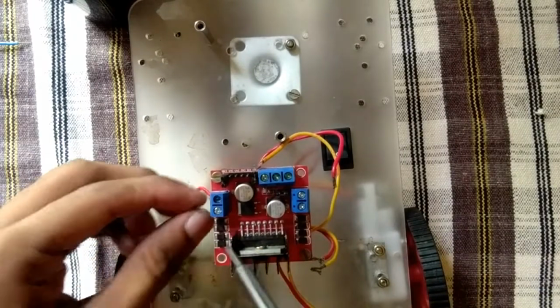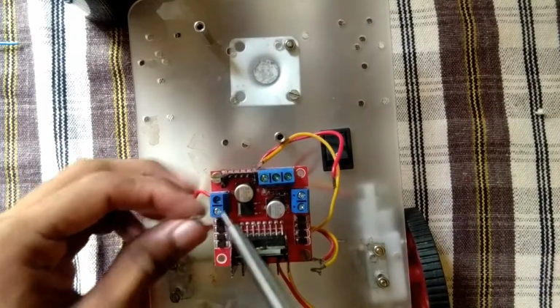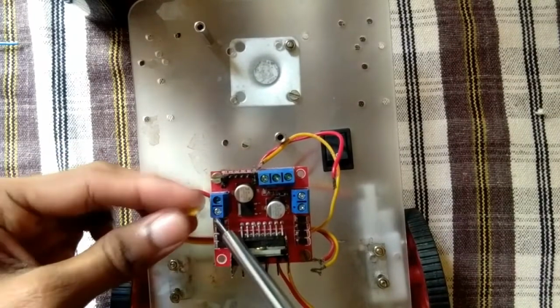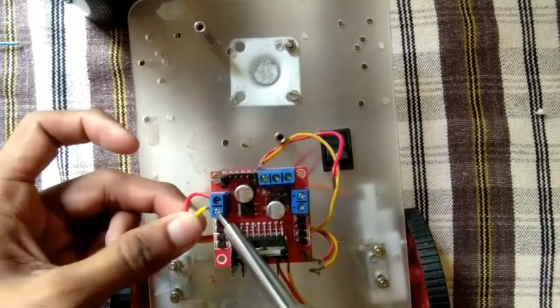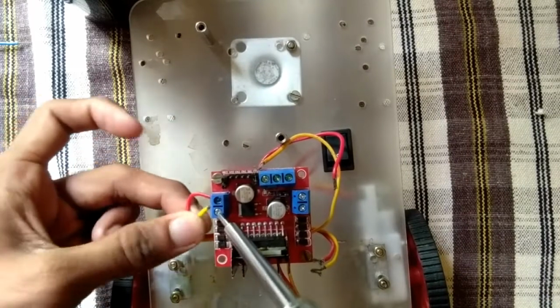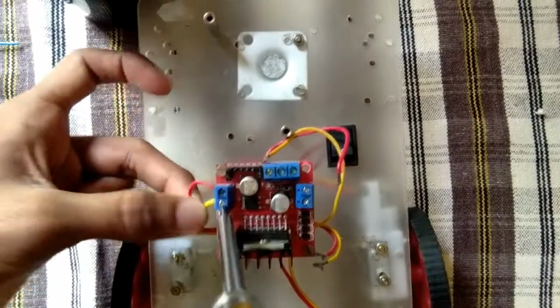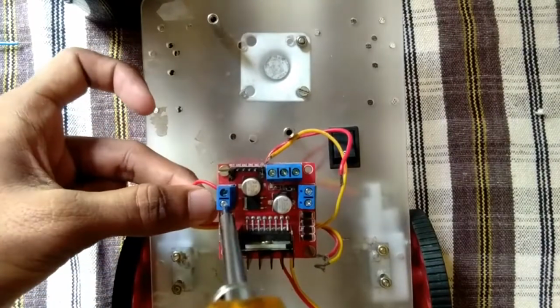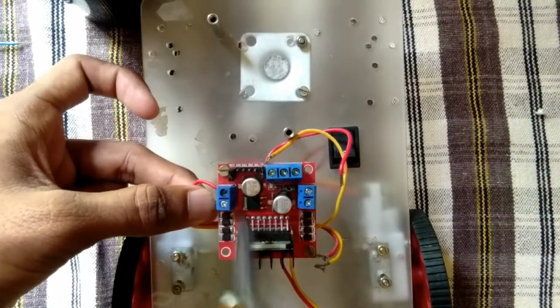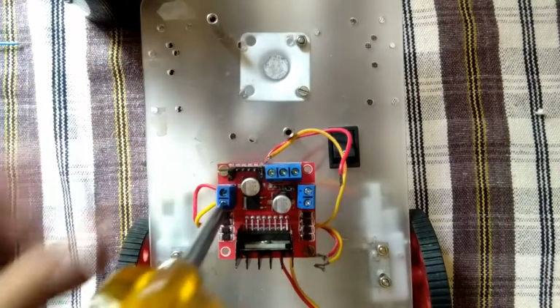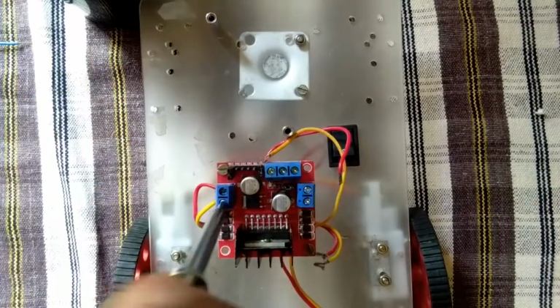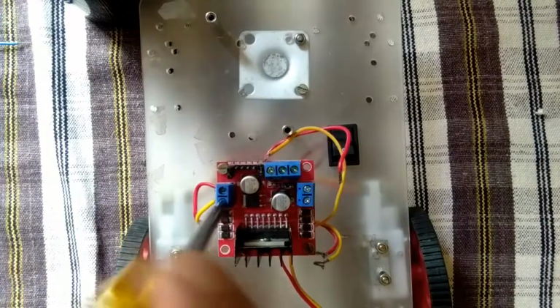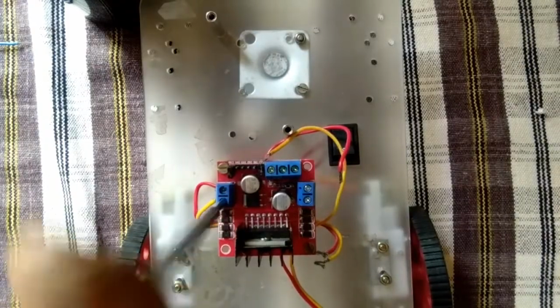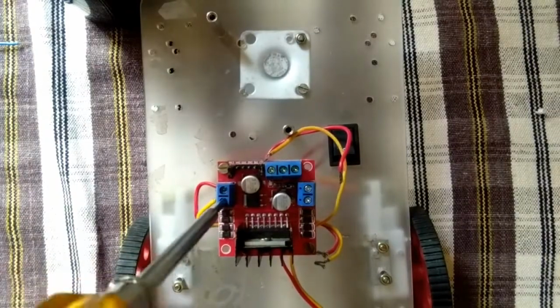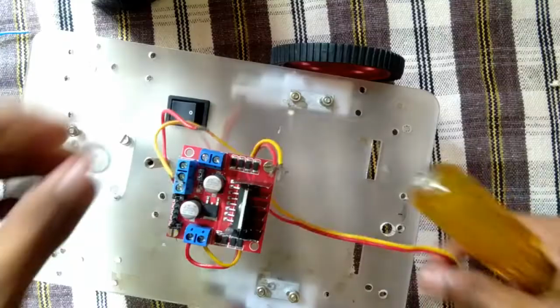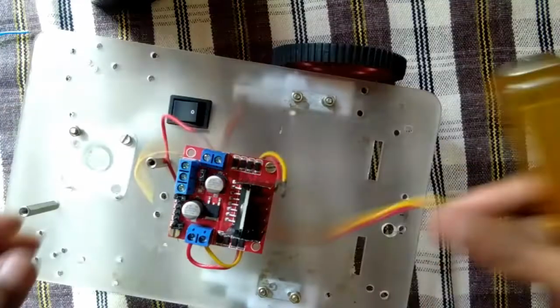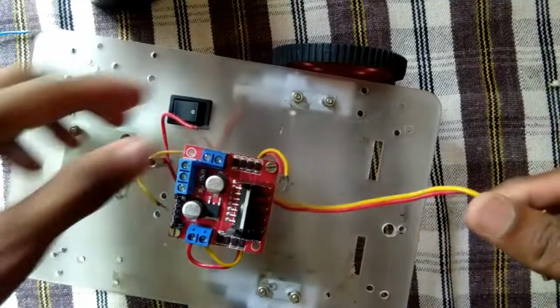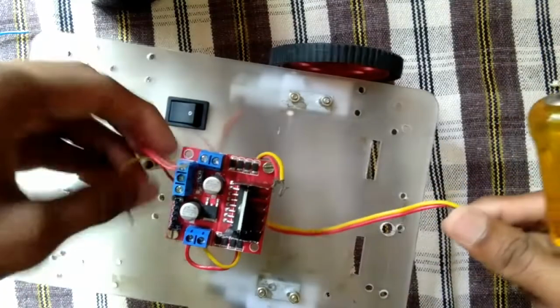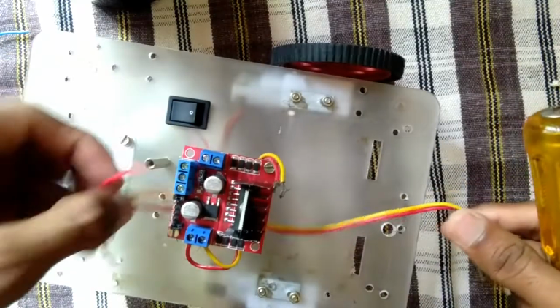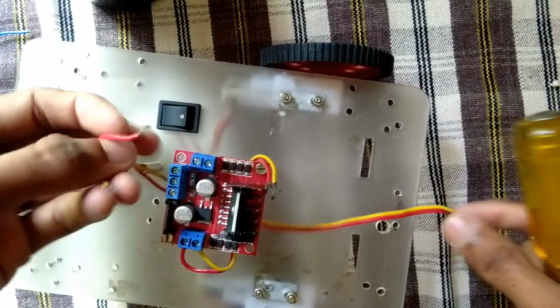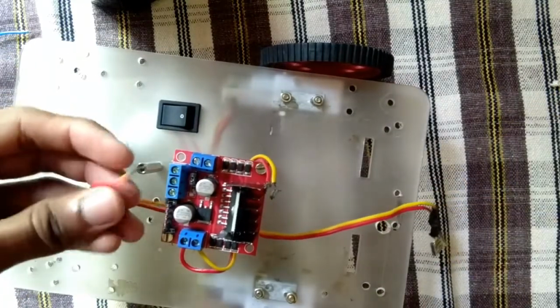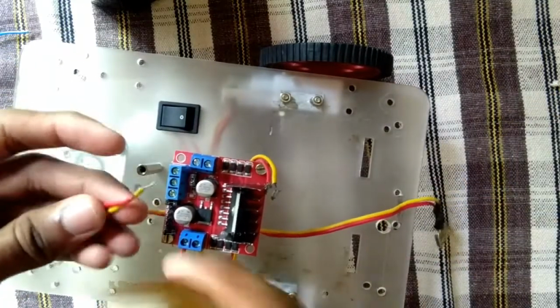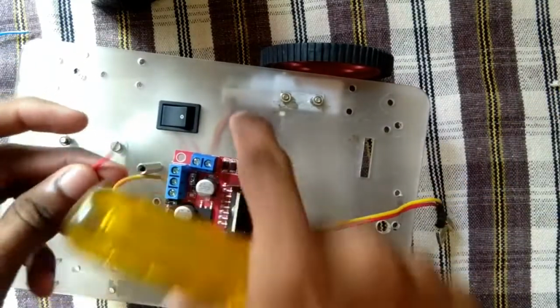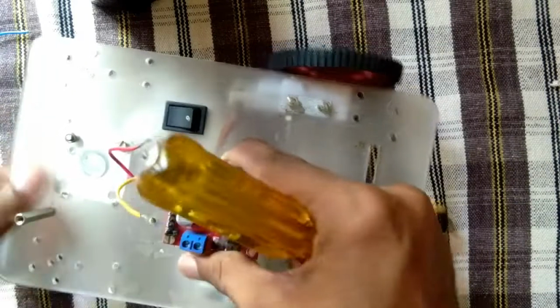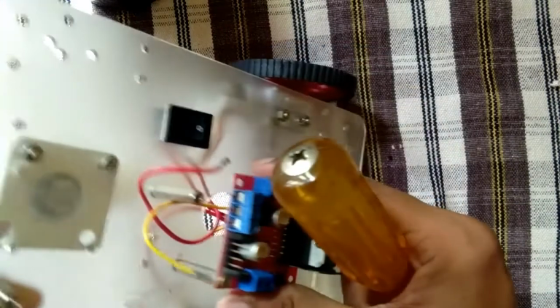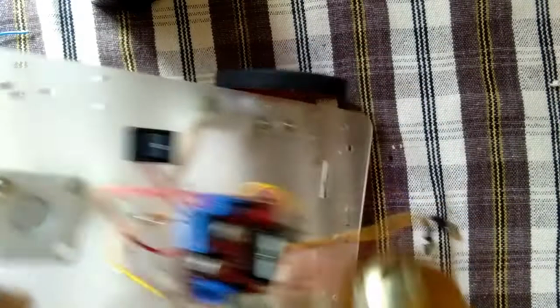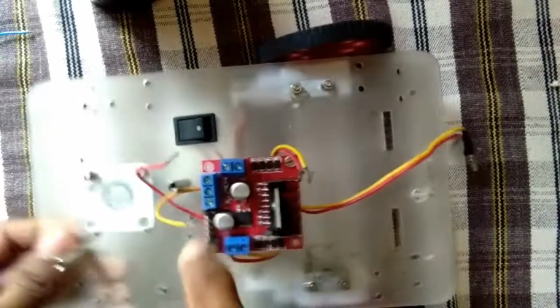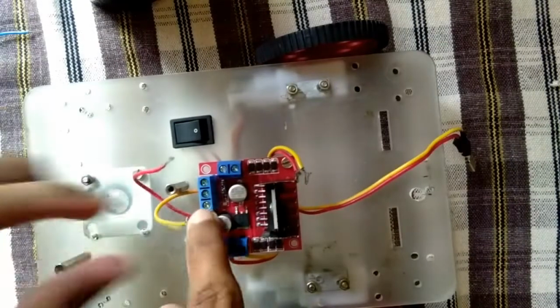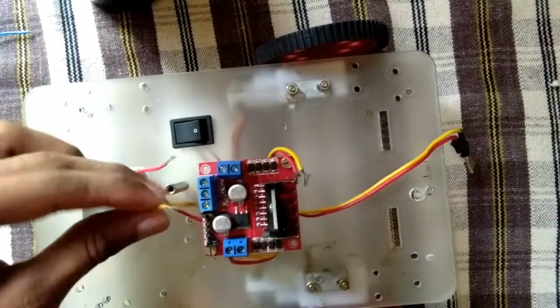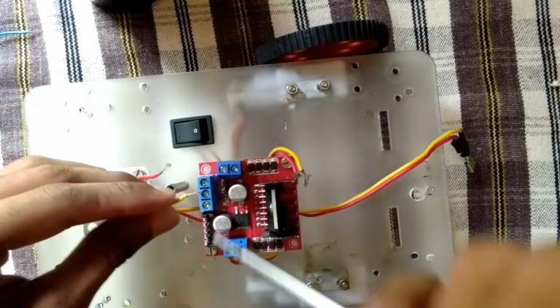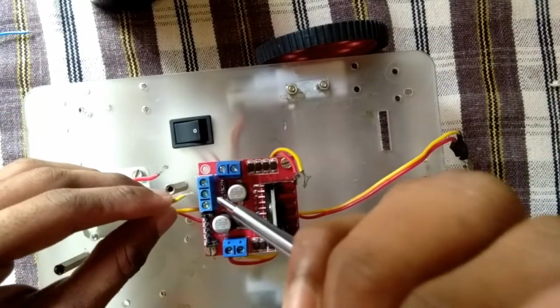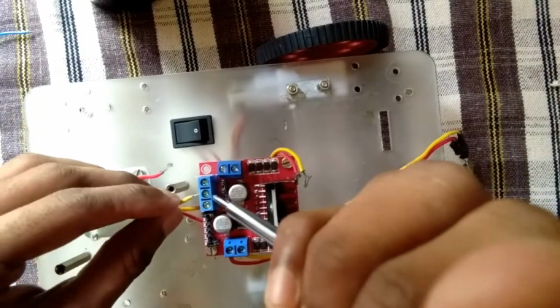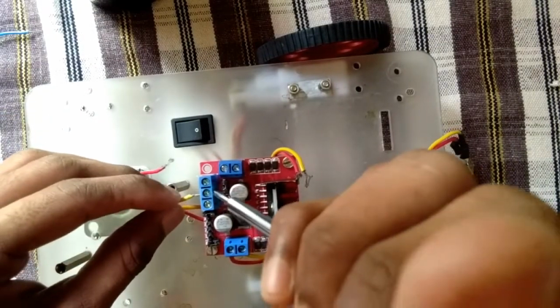This is the L298N motor driver, which is used as a gear motor driver. This is the Arduino board and the motor driver.